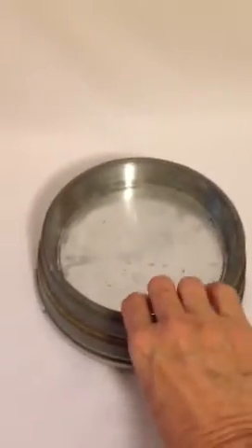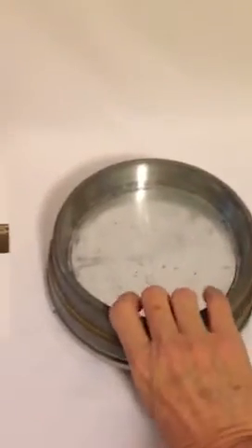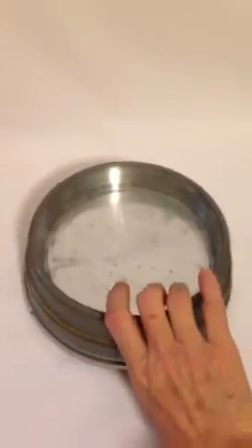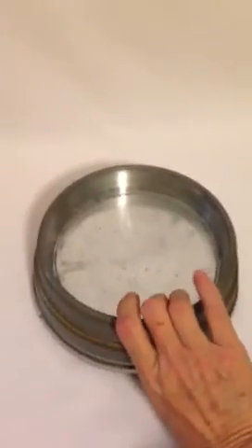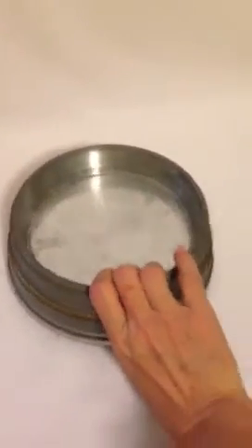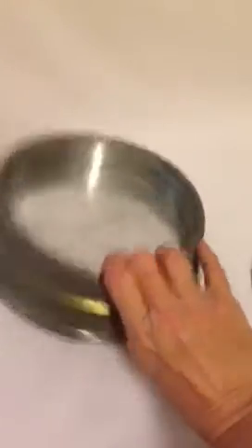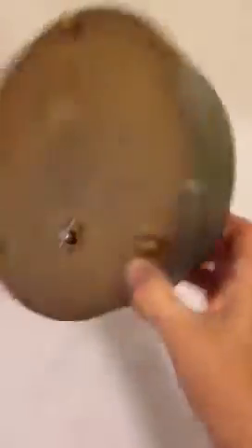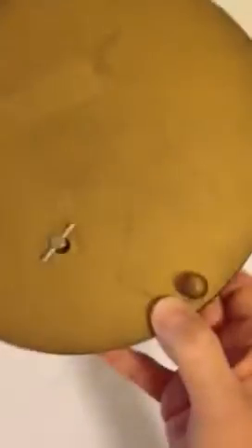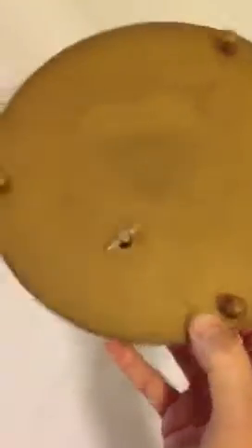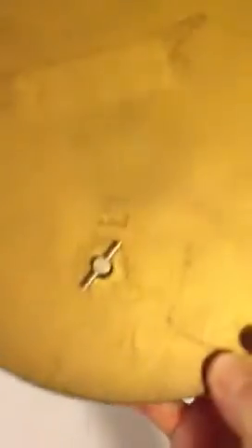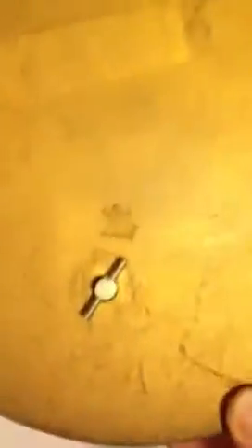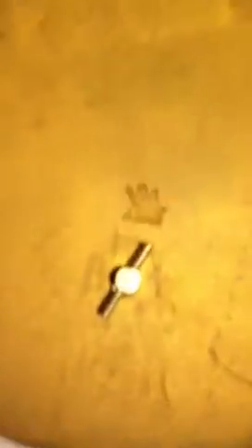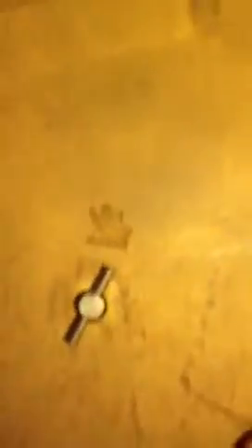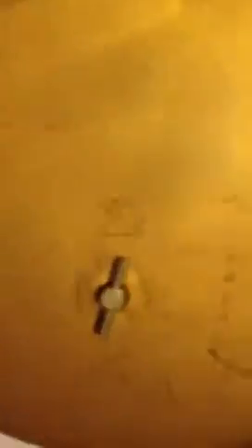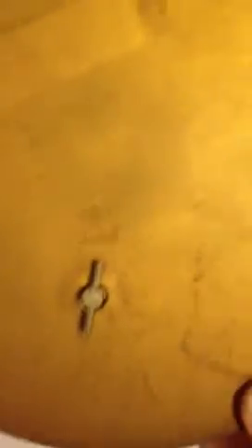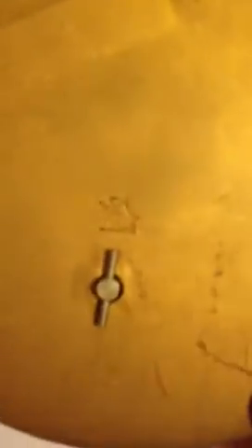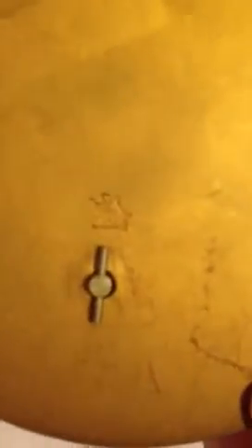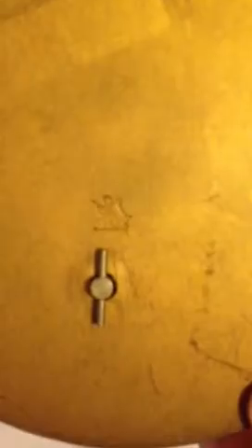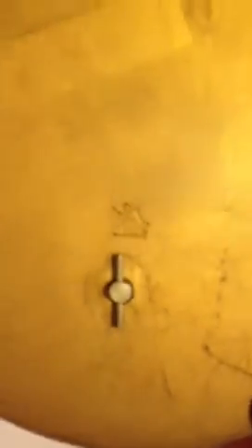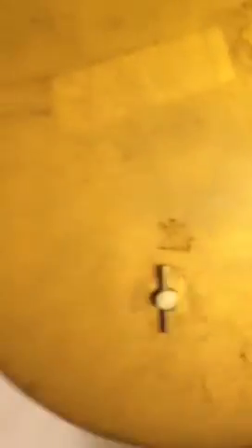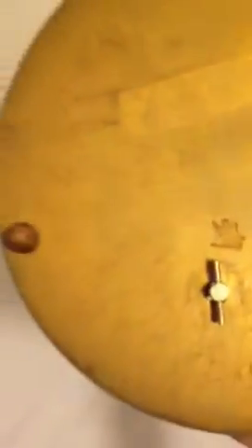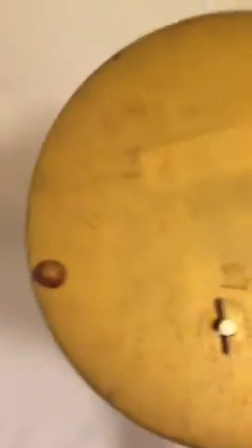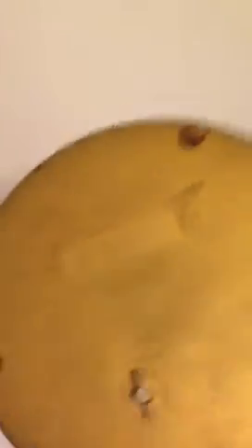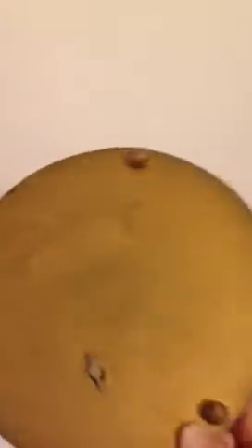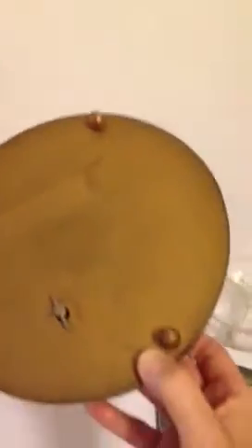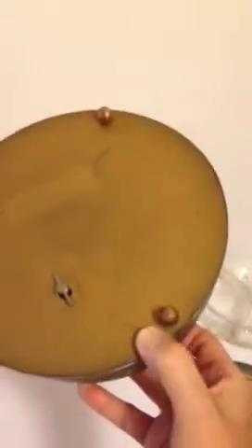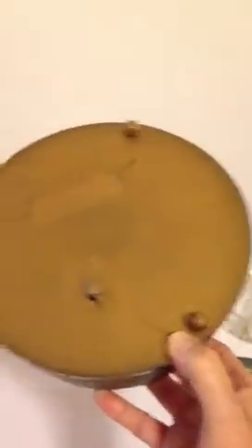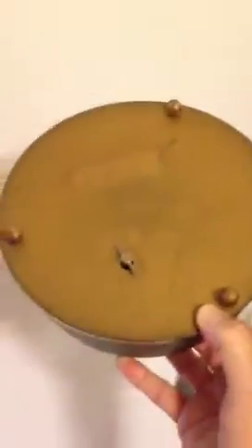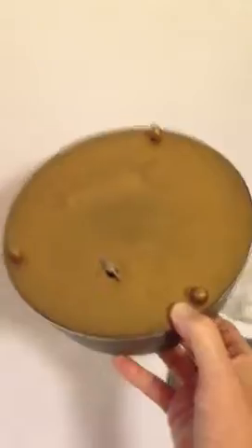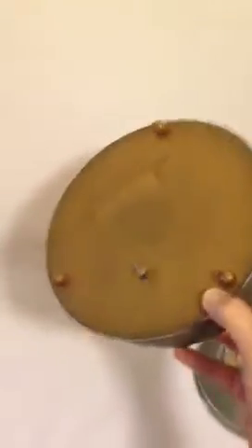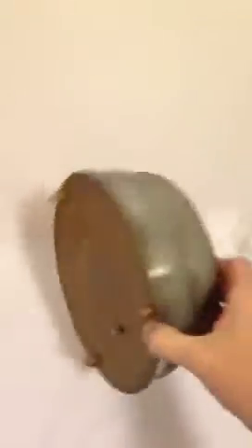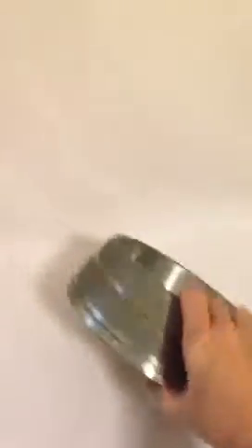When I turn the base upside down you'll notice the key, the music box key and the maker's mark. There's also the three feet that are in good solid shape, holding up the unit.